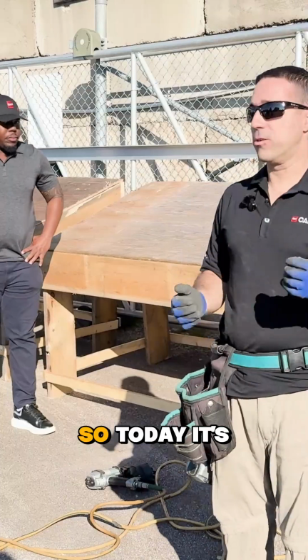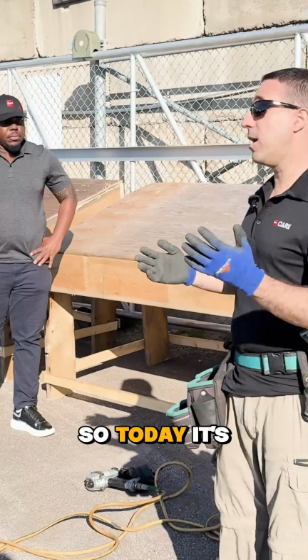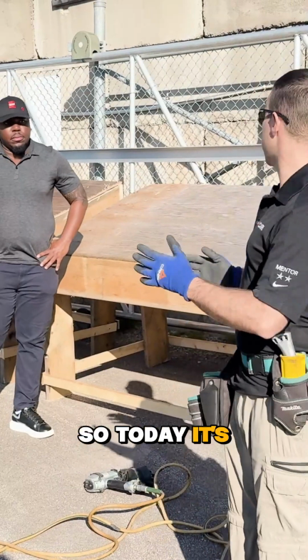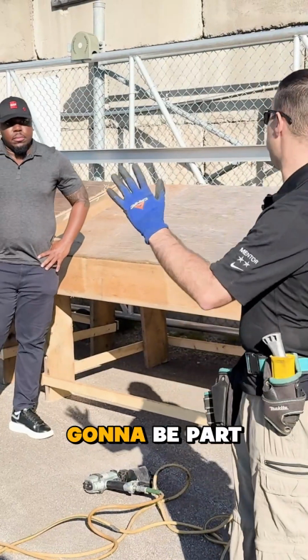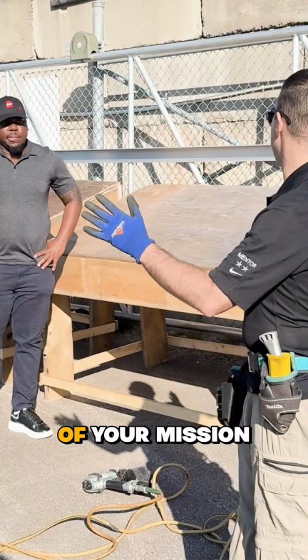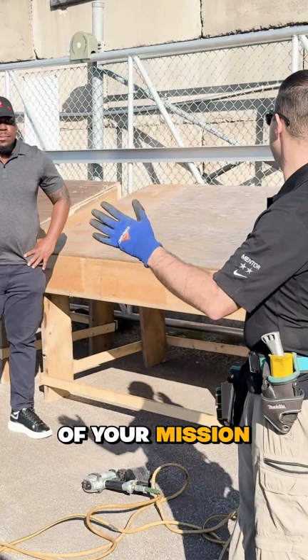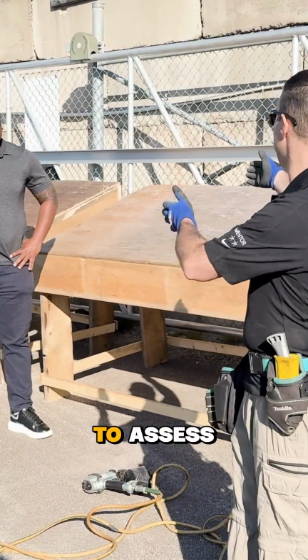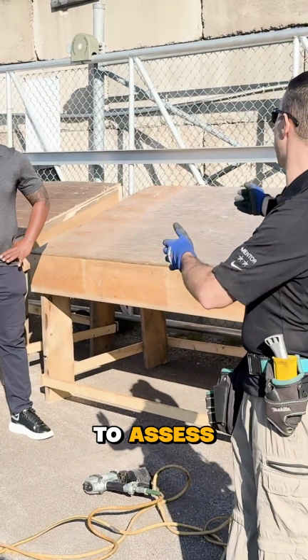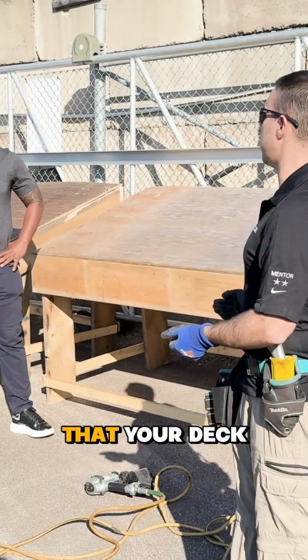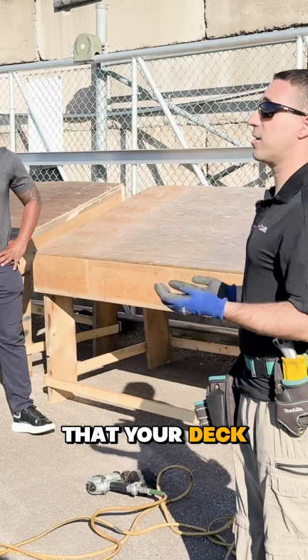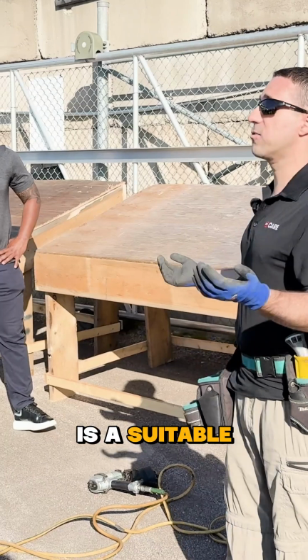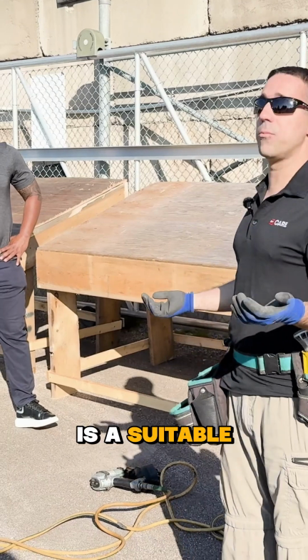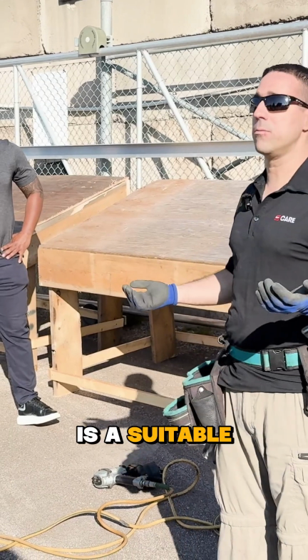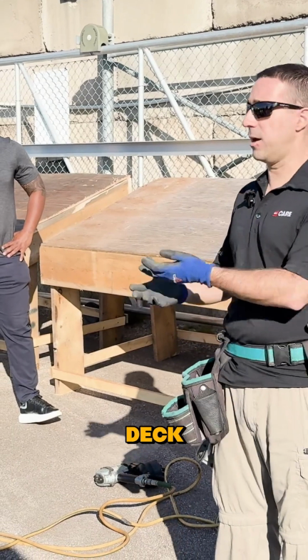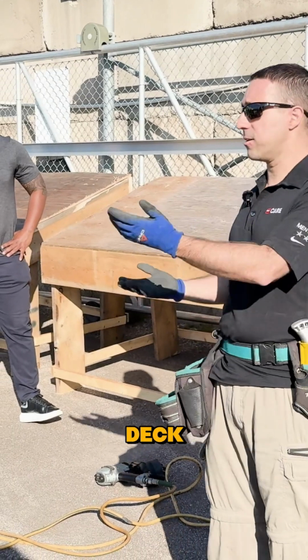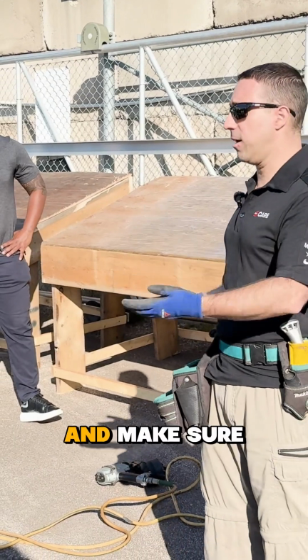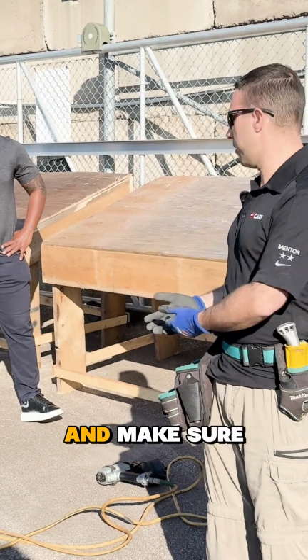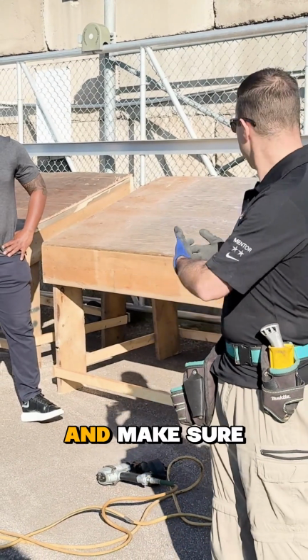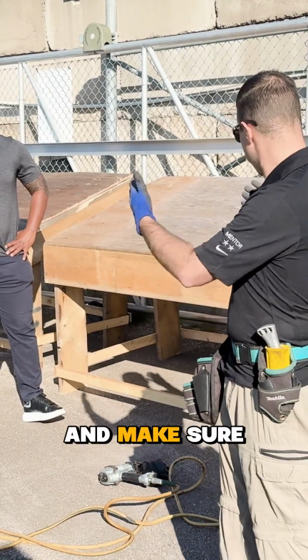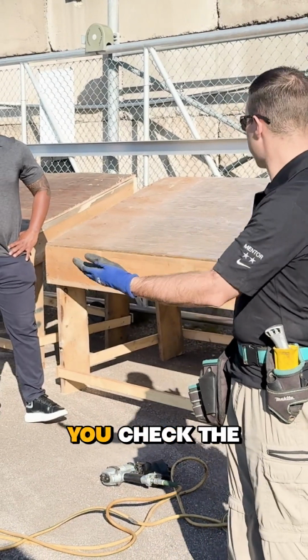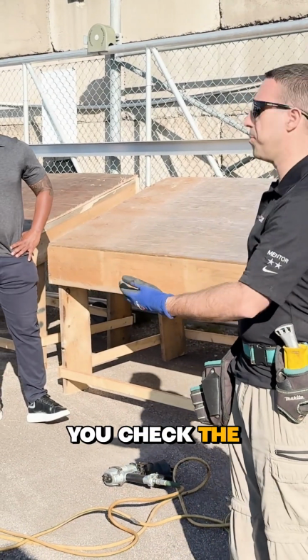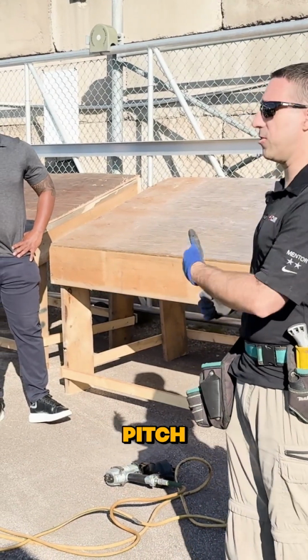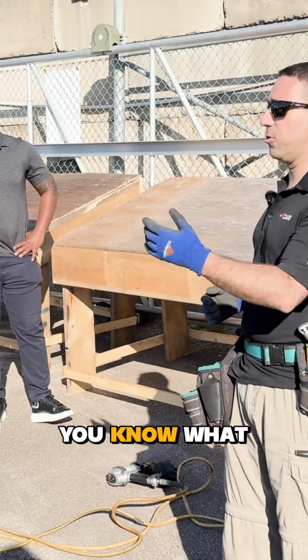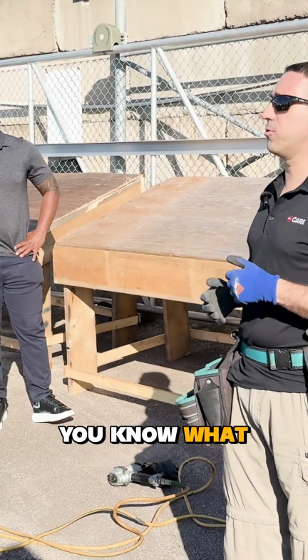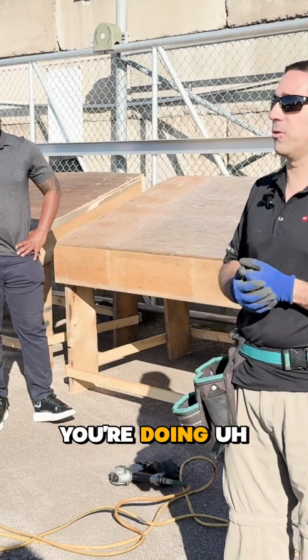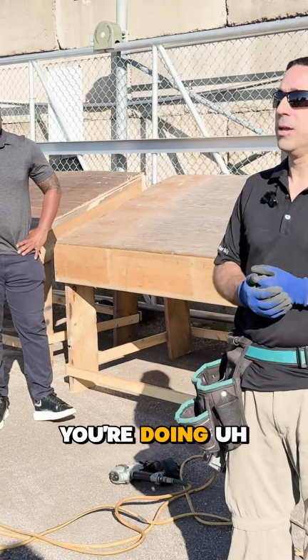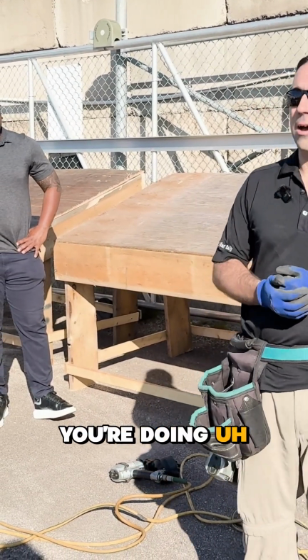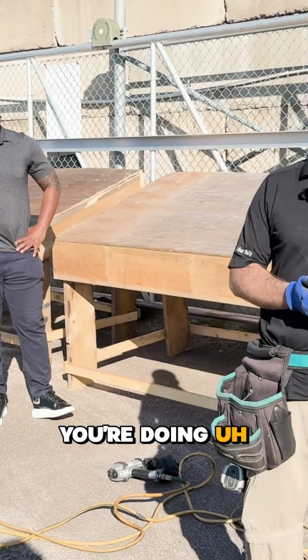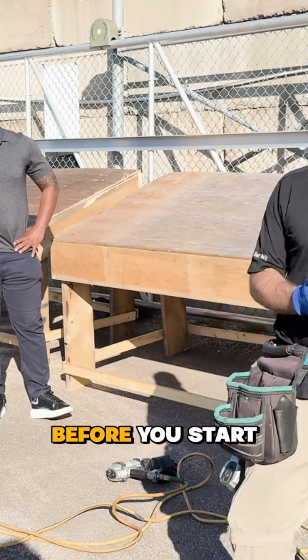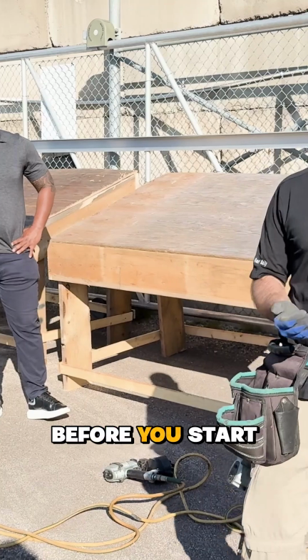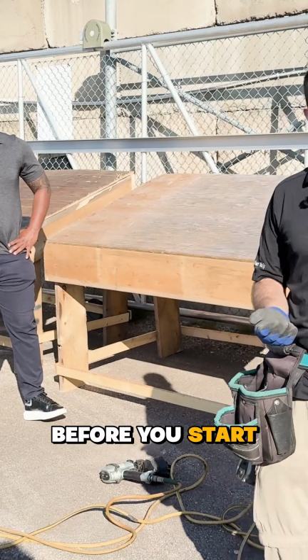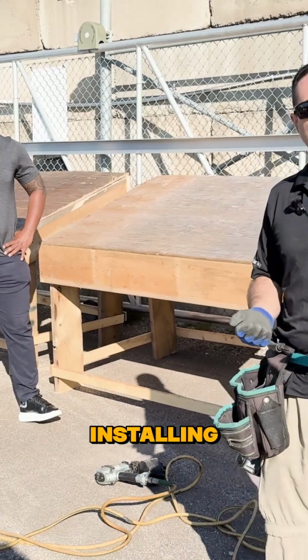So today it's going to be part of your mission to assess that your deck is a suitable deck, make sure you check the pitch, and know what you're doing before you start installing.